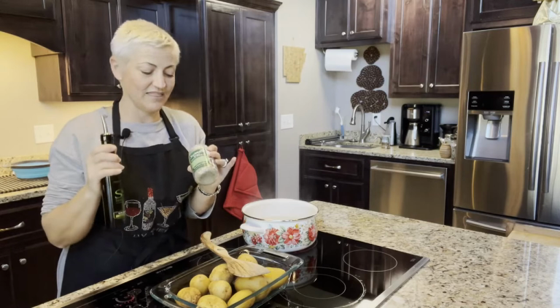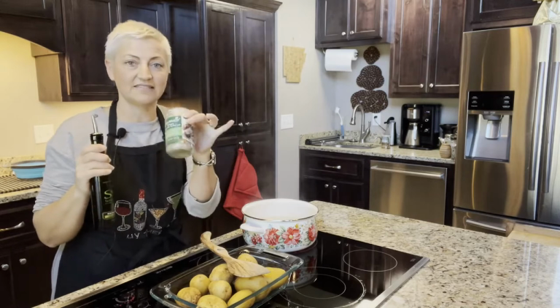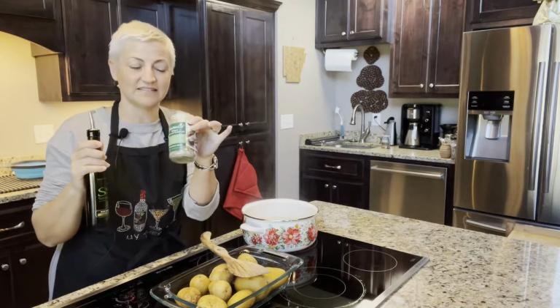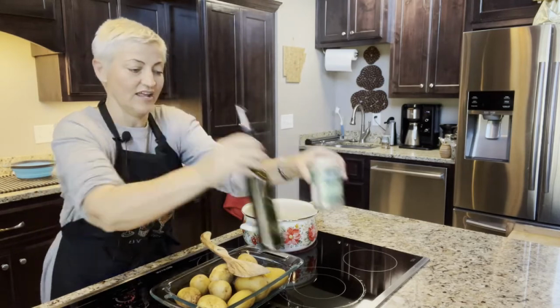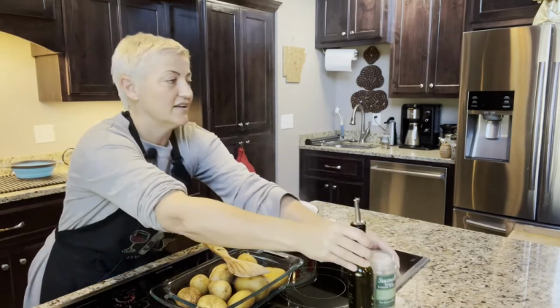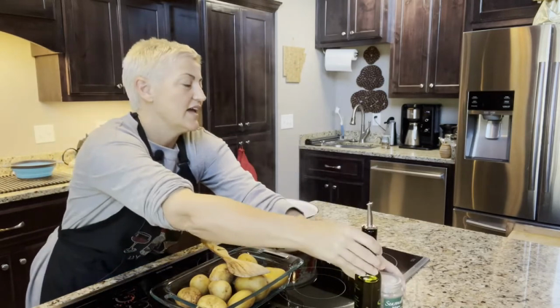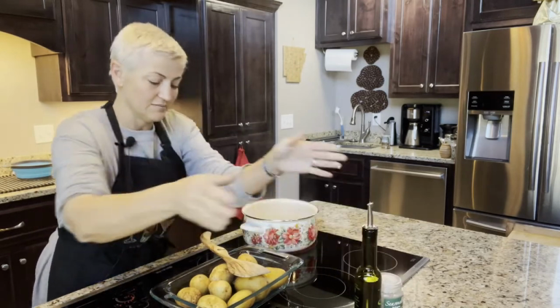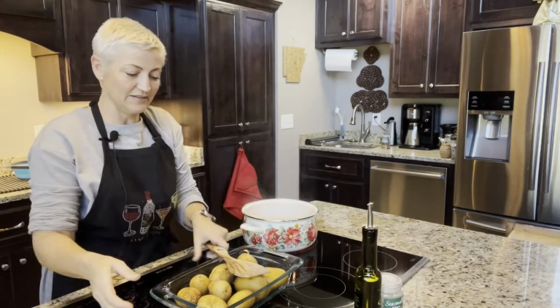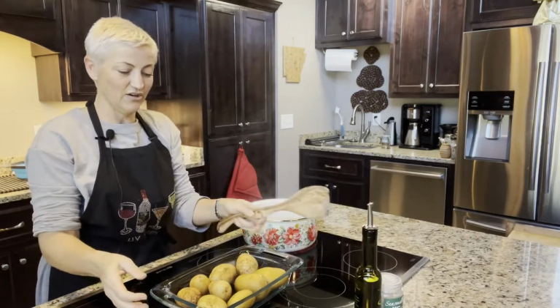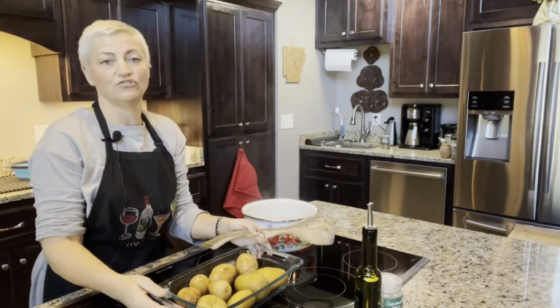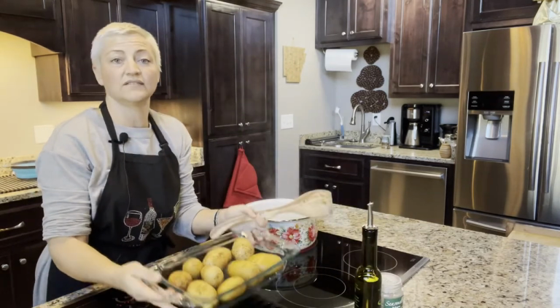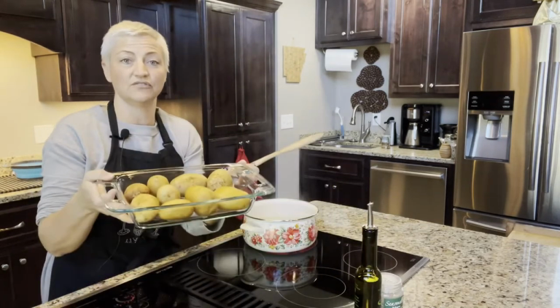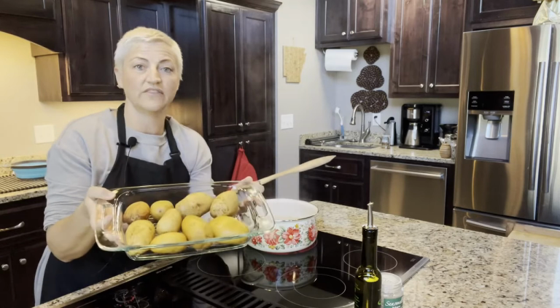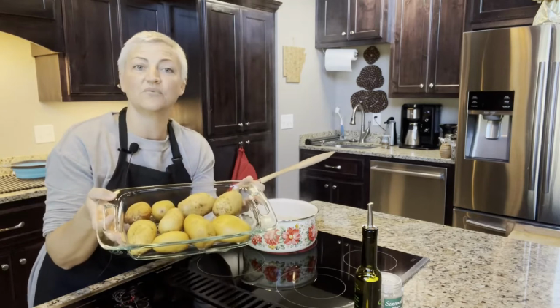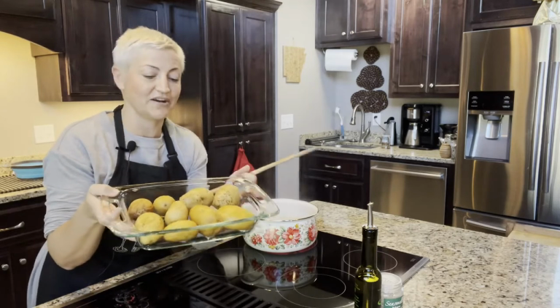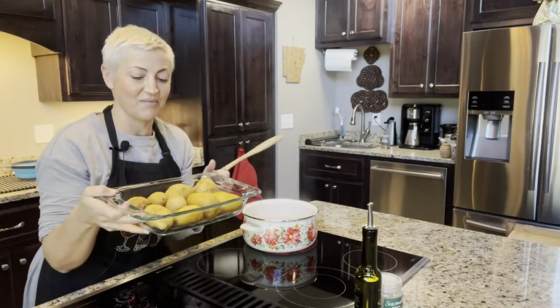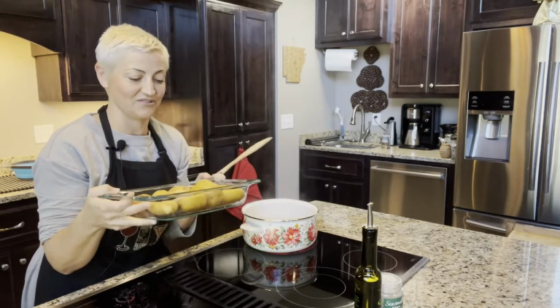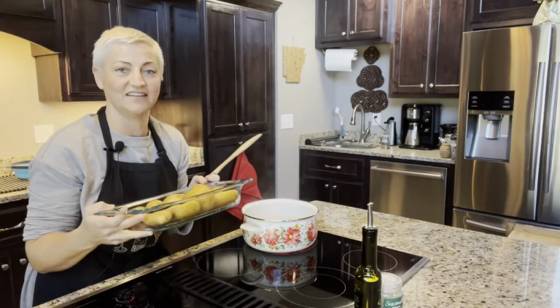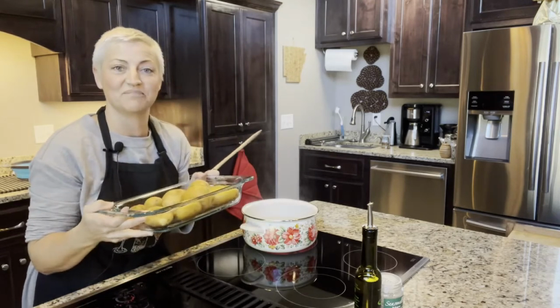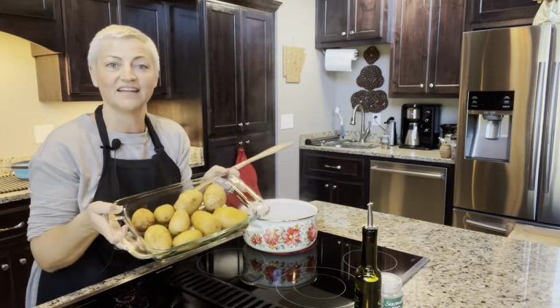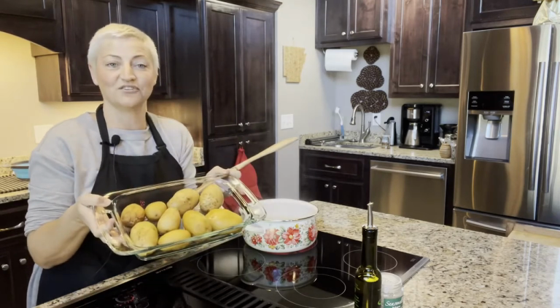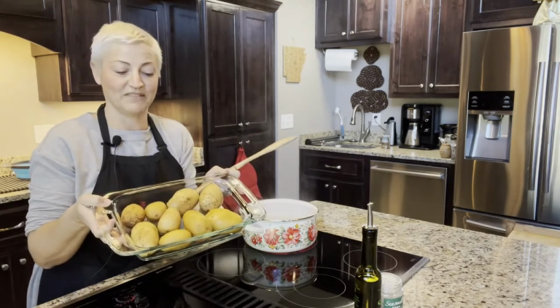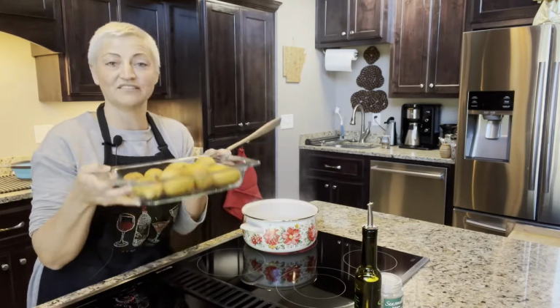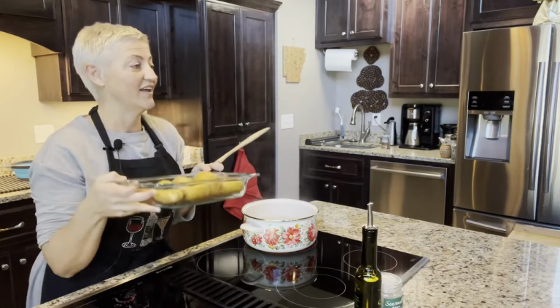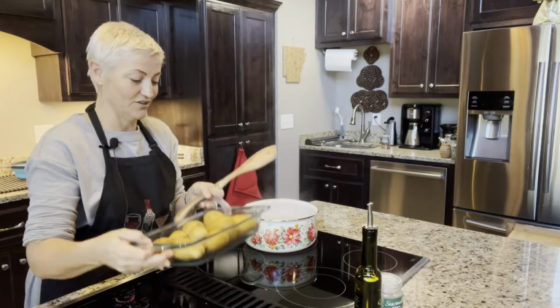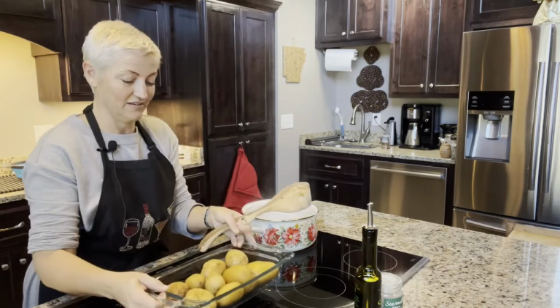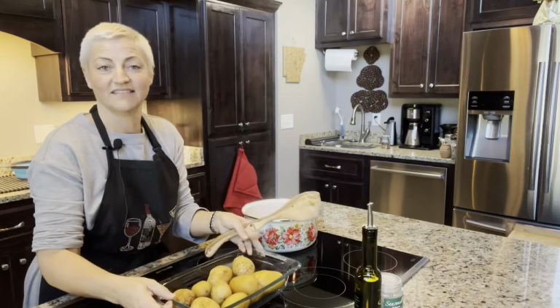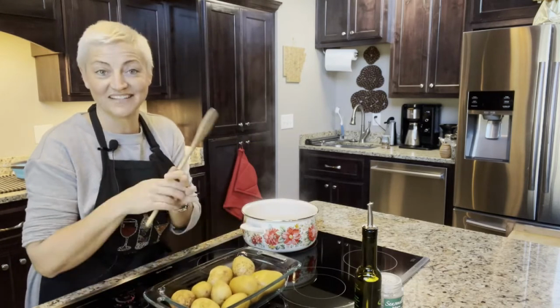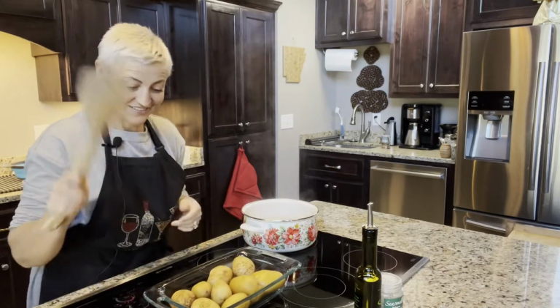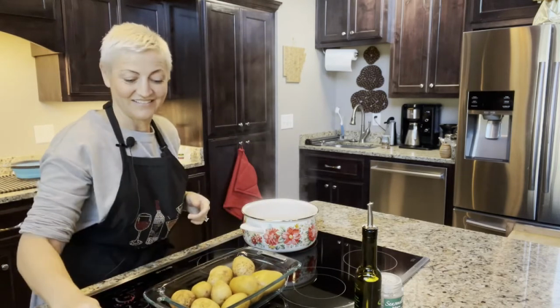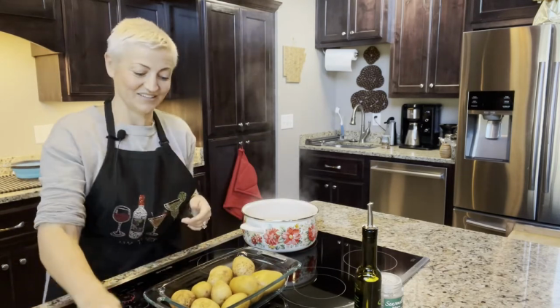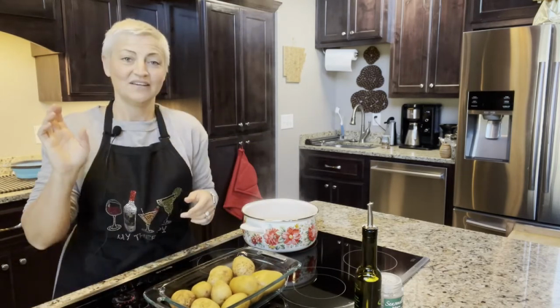And then the Seasonella sea salt, and as many potatoes as you want to use. There's a good way to figure out how many potatoes you're going to need to fill up your pan — you just put them in first and then you'll know how many you need. That's an easy trick.